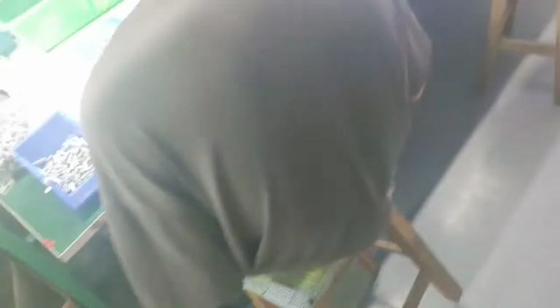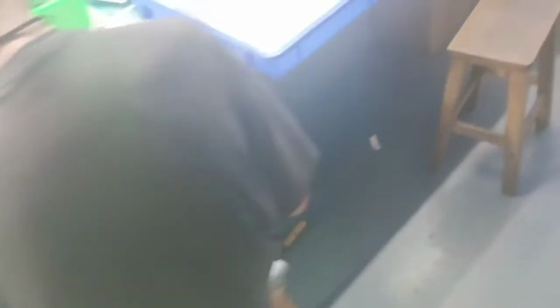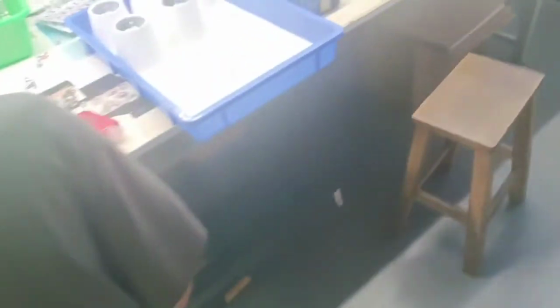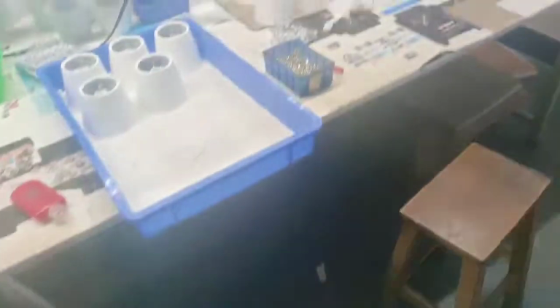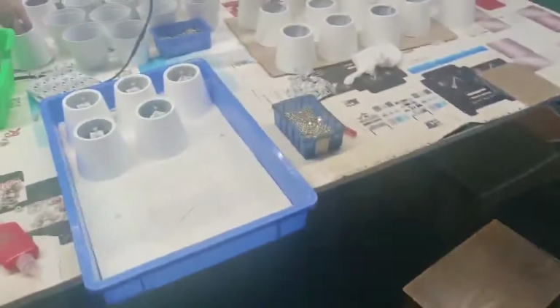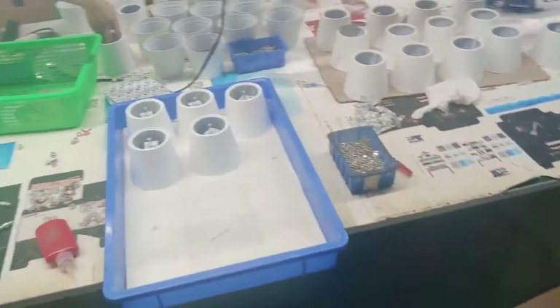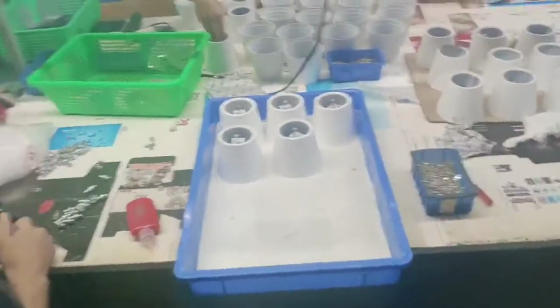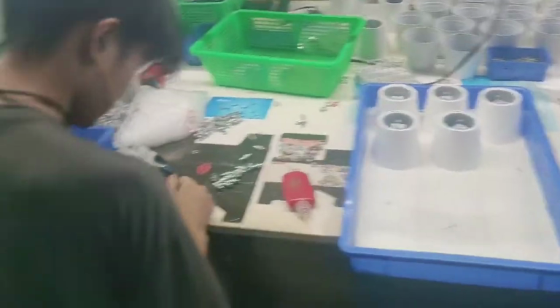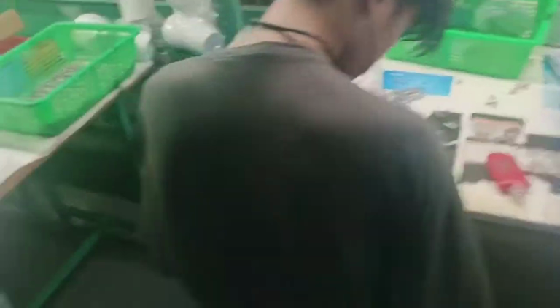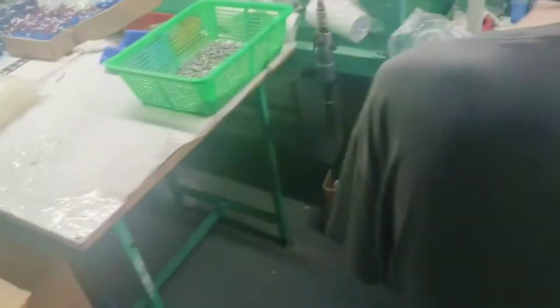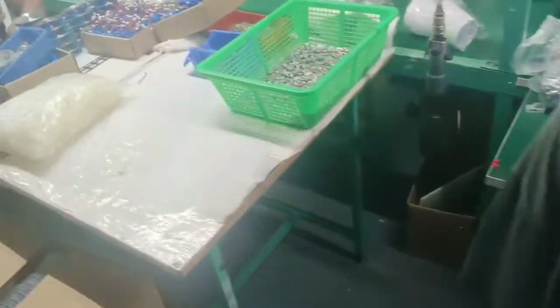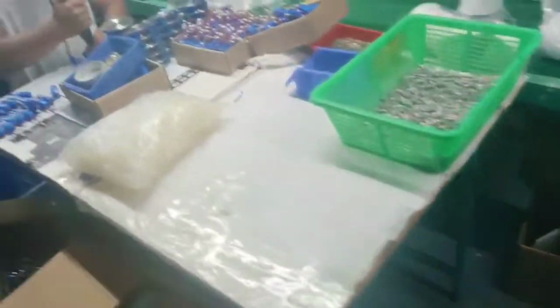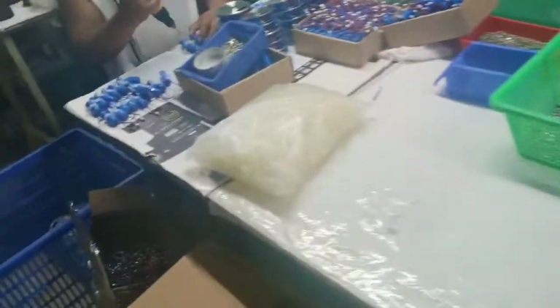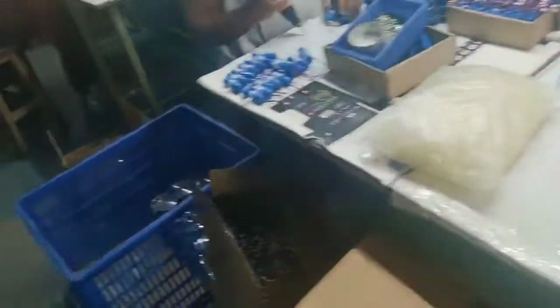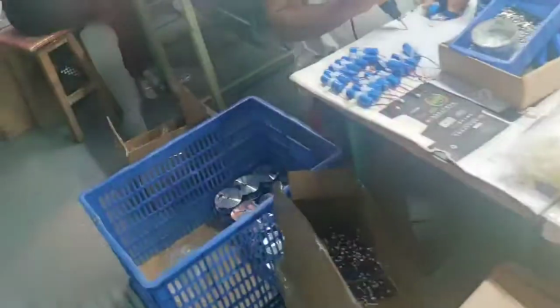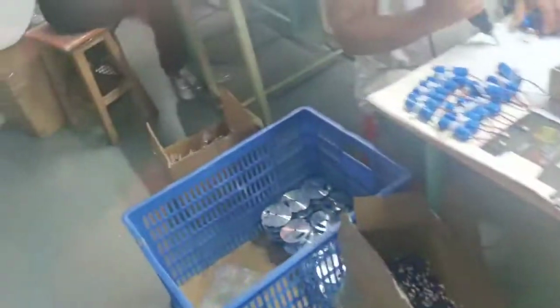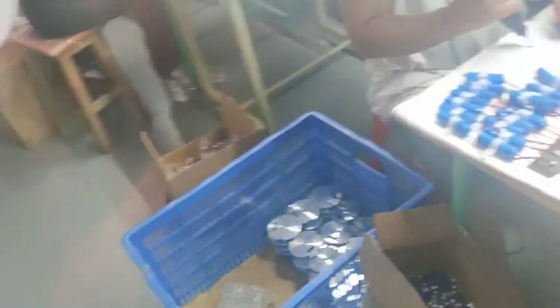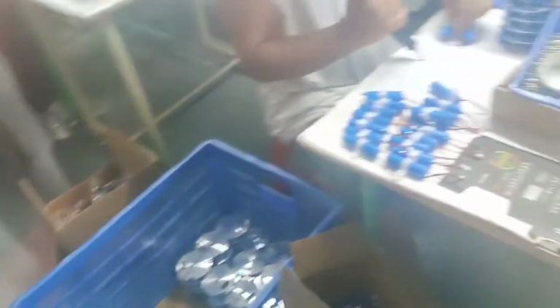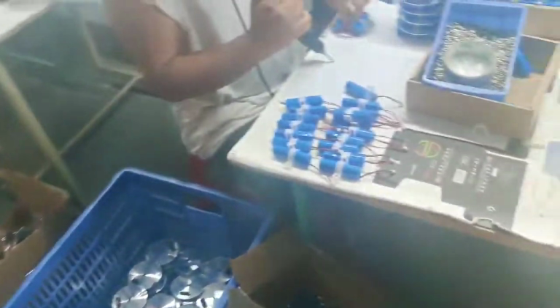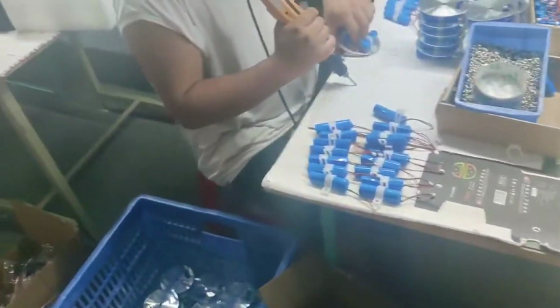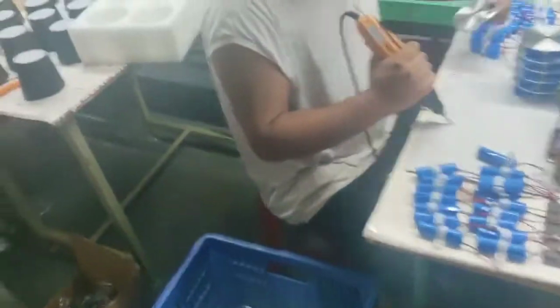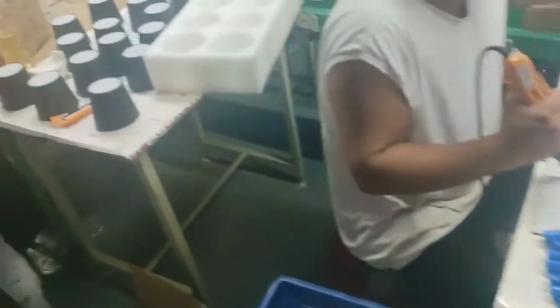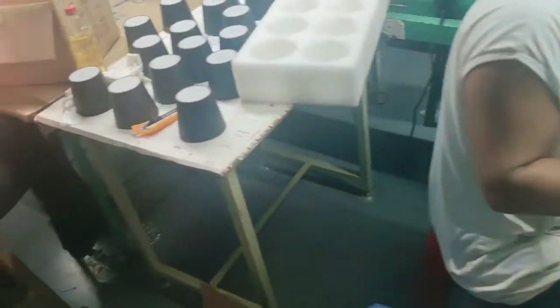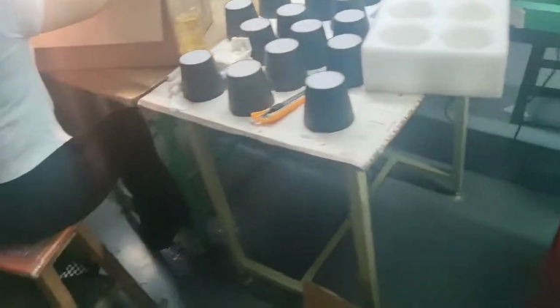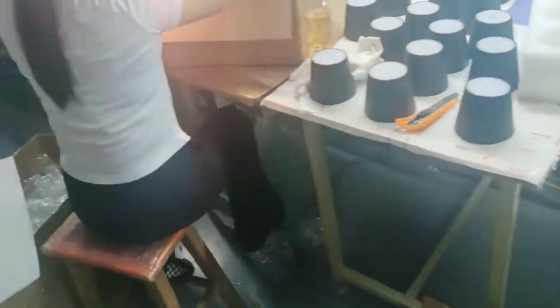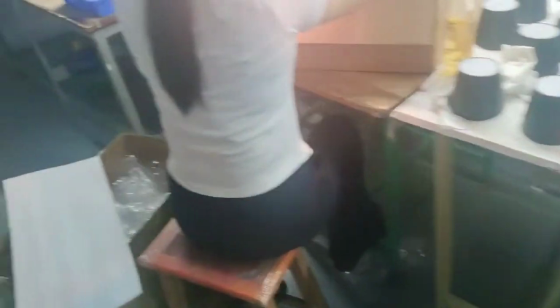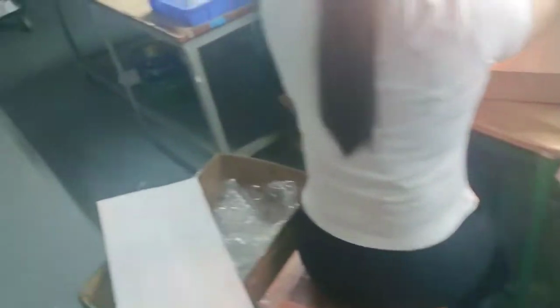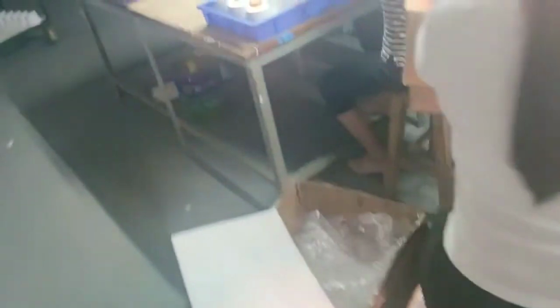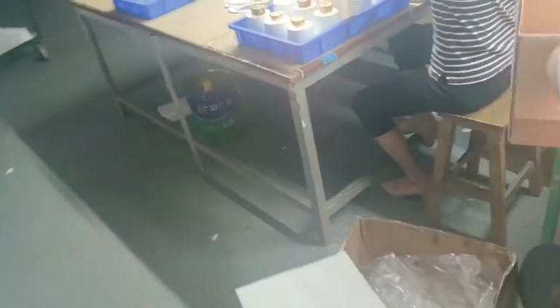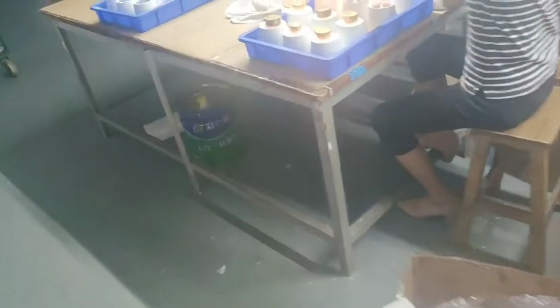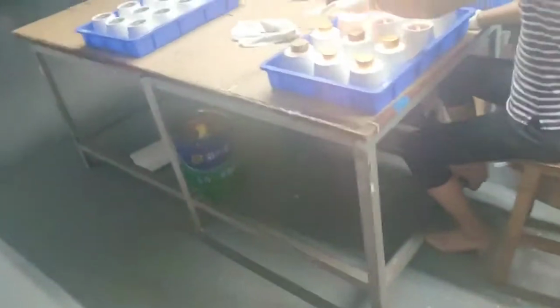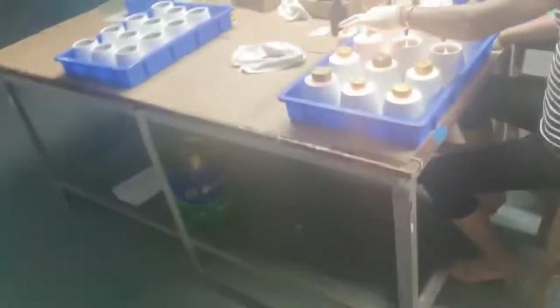They are assembled through screws. Because here we have to chase 5,000 pieces of the Pisan DG model, I asked them to turn on and do the production.